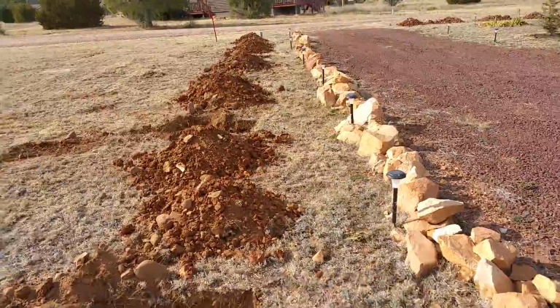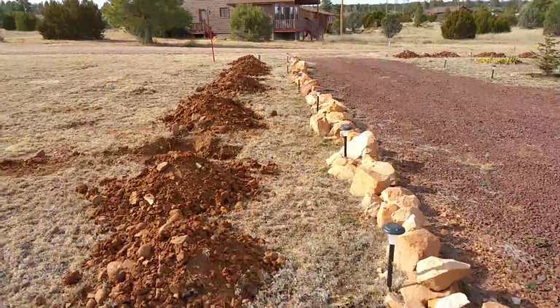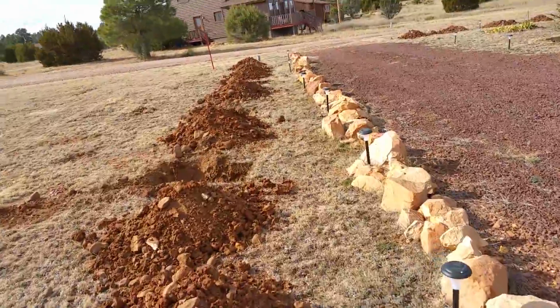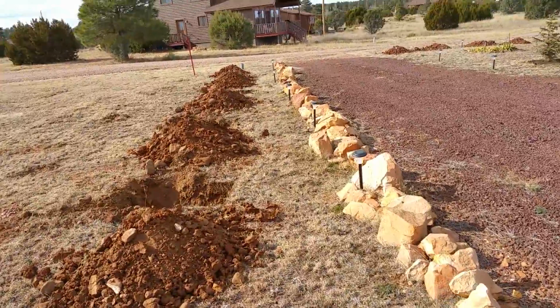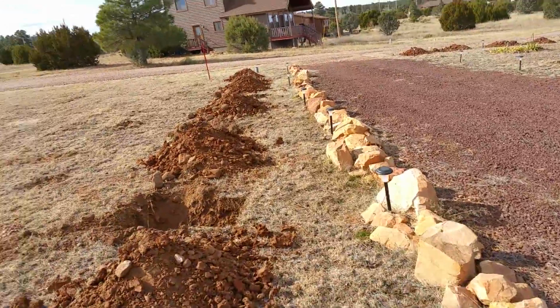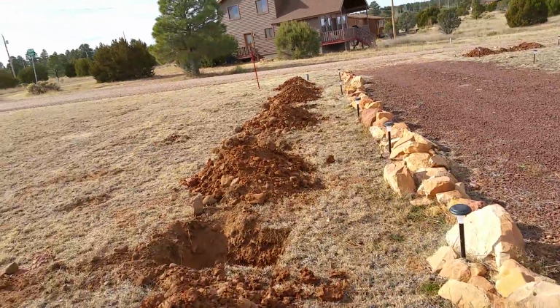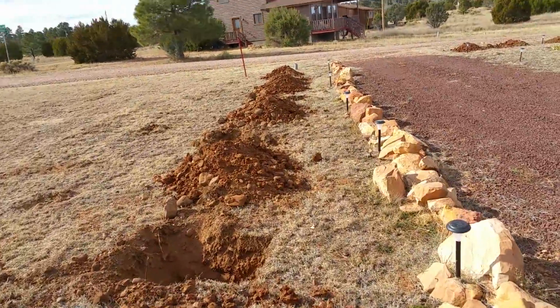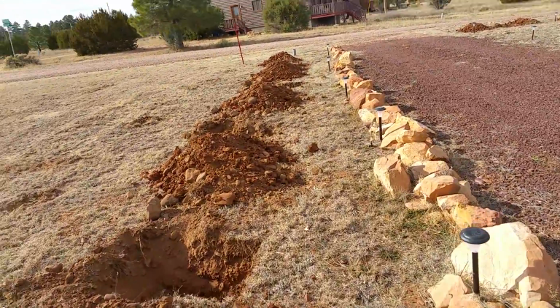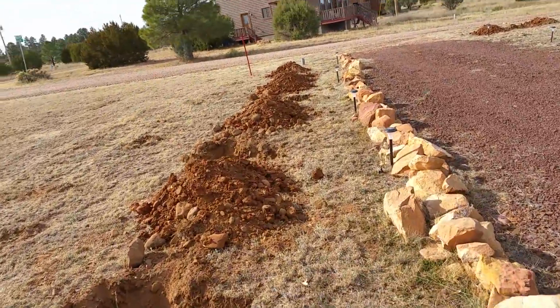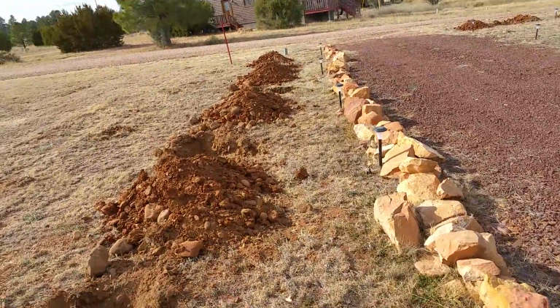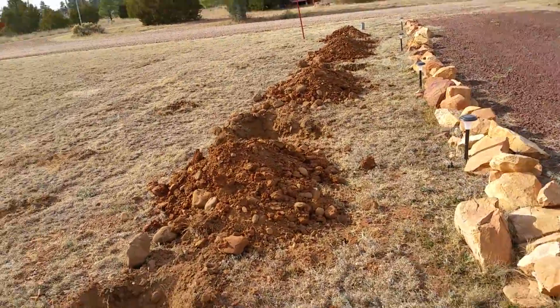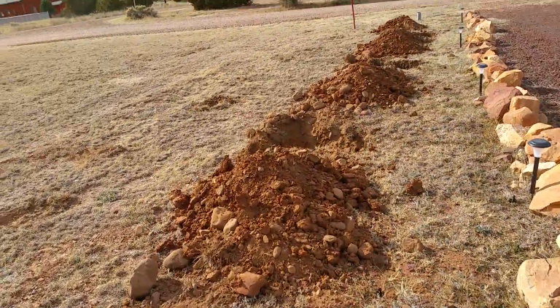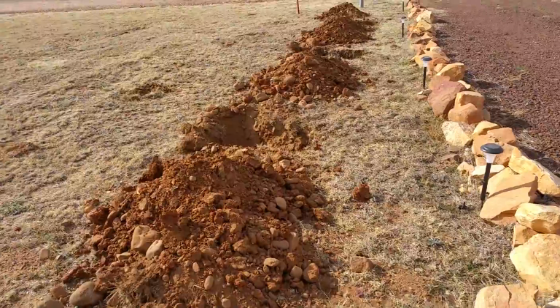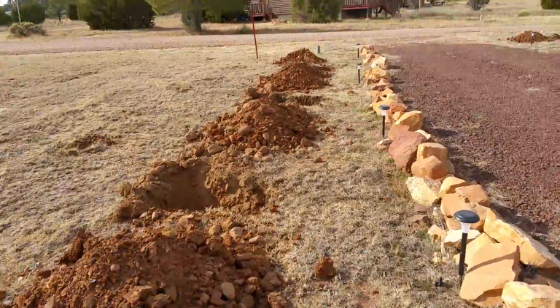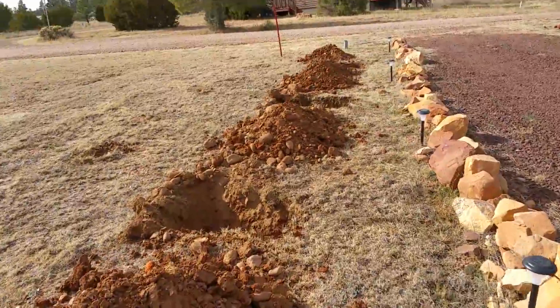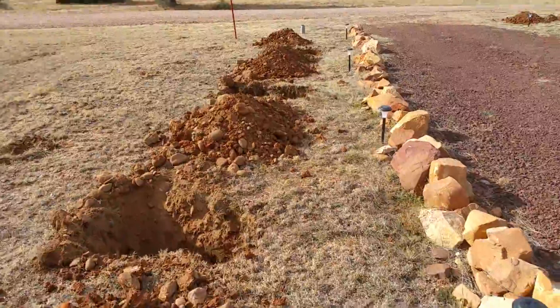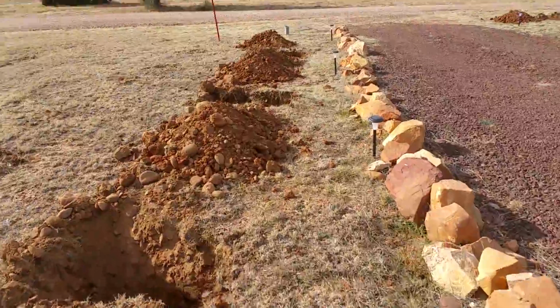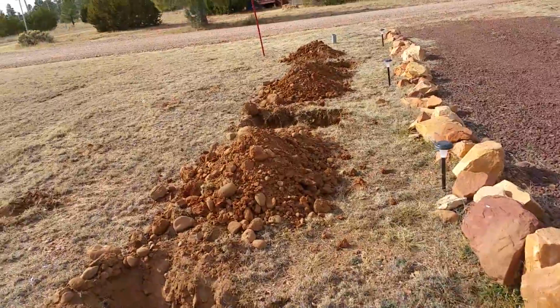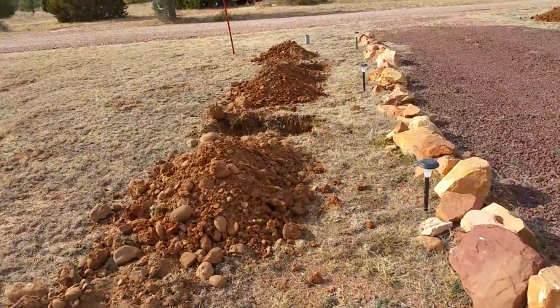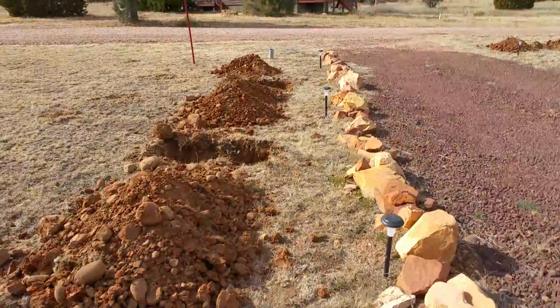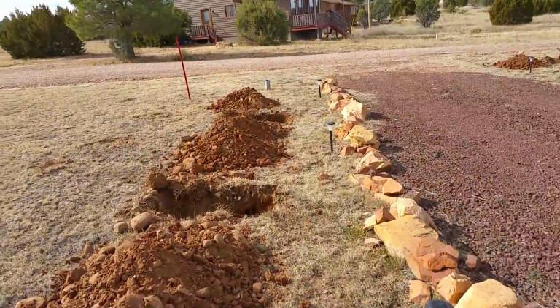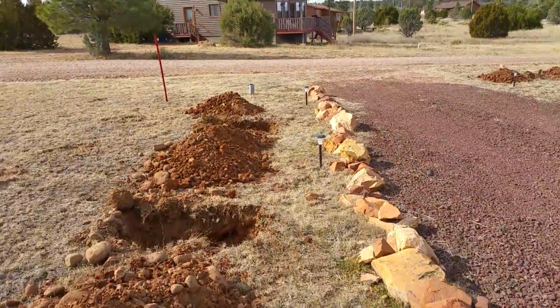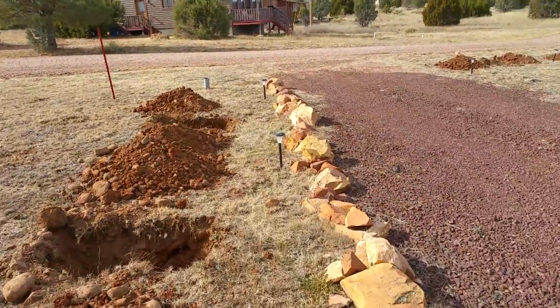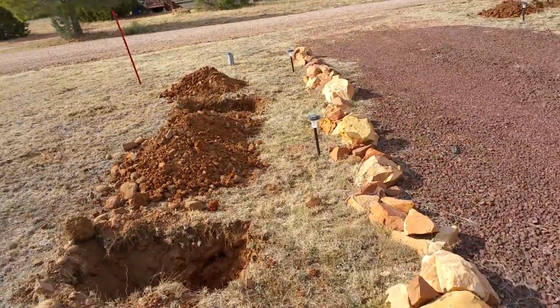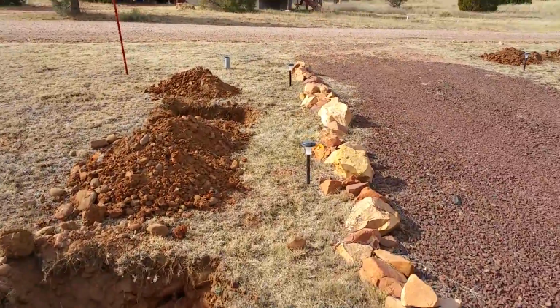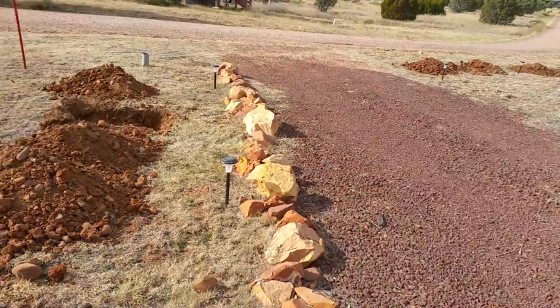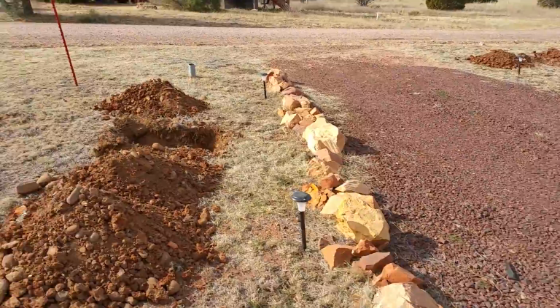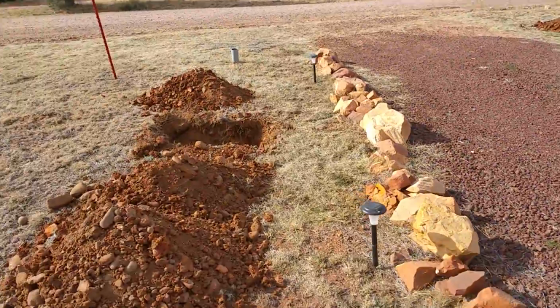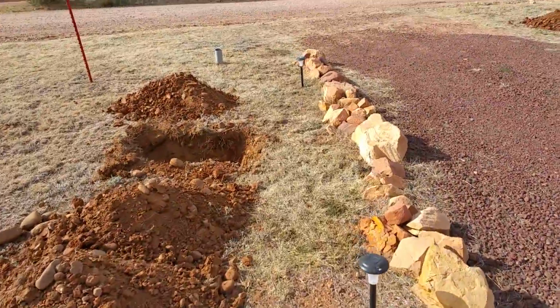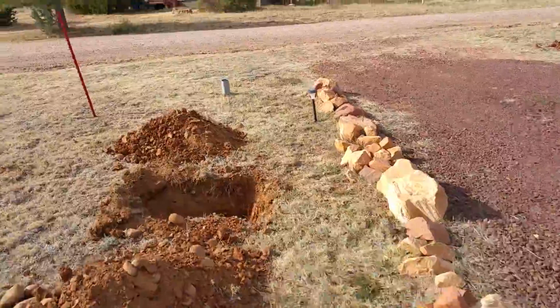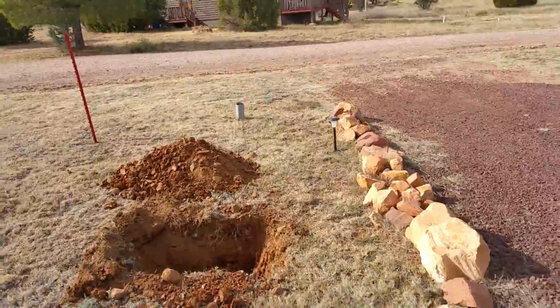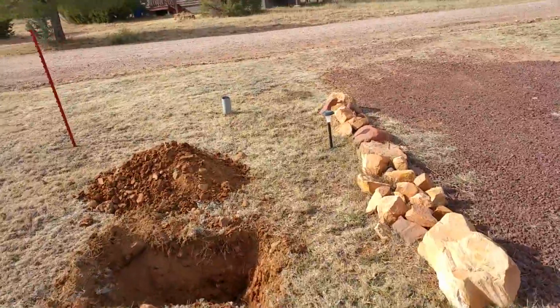It's a little chilly up here — it's probably about 35 degrees and windy — but it's still beautiful. We love it up here.